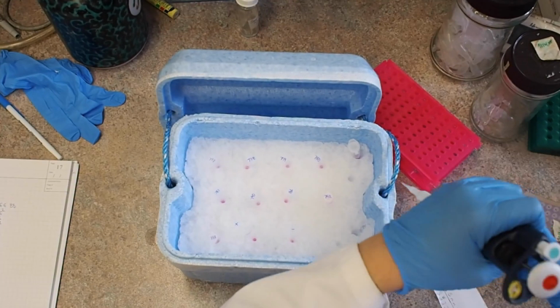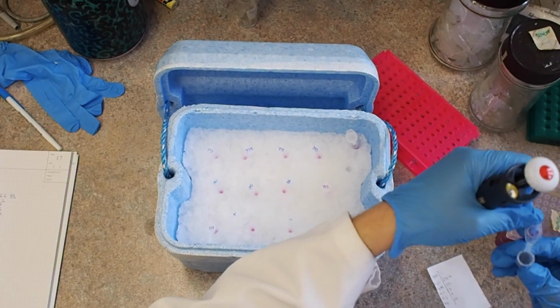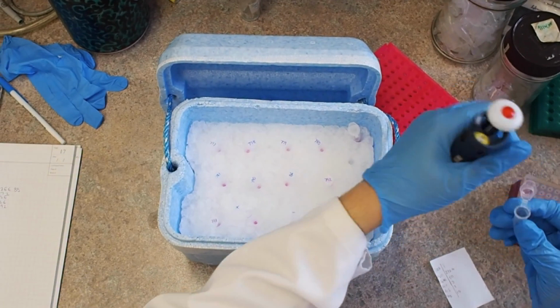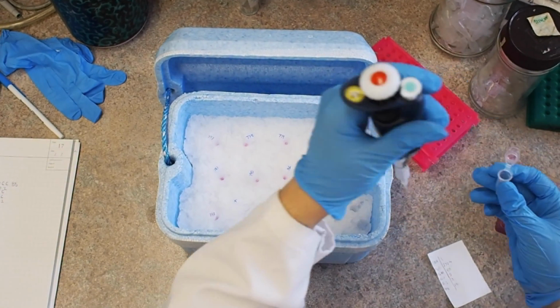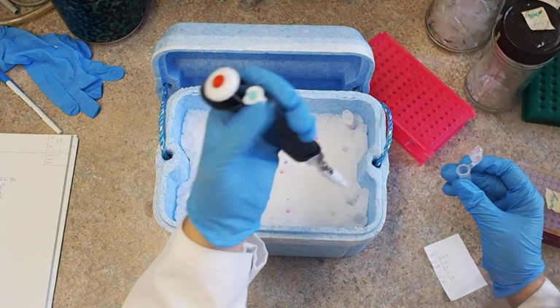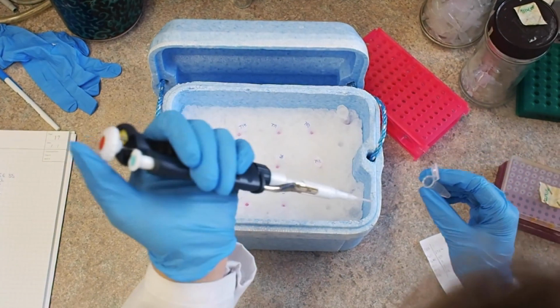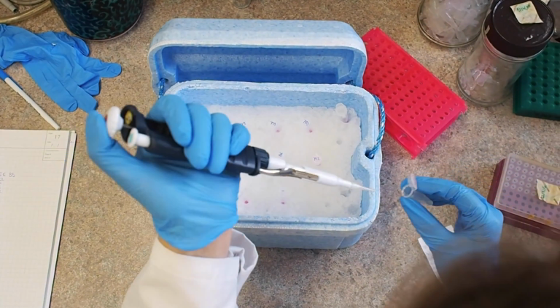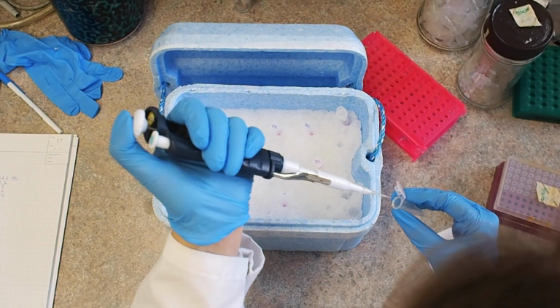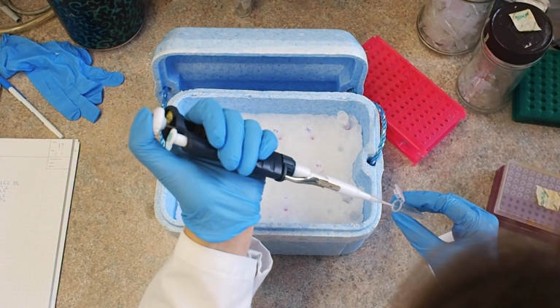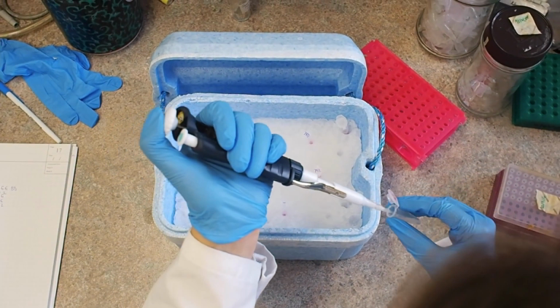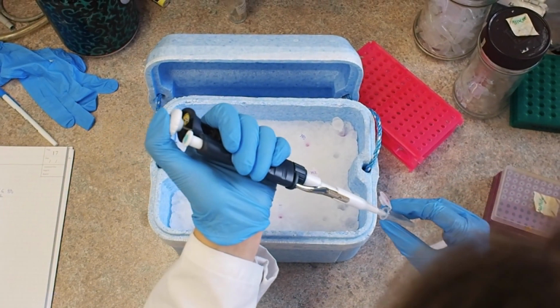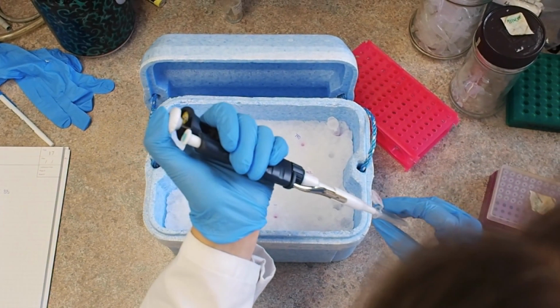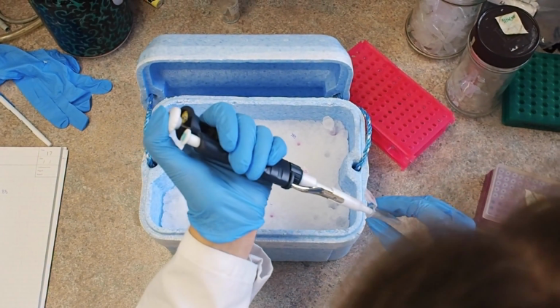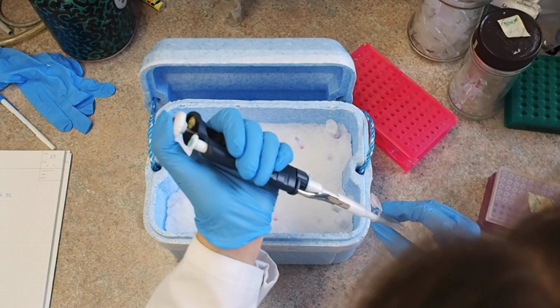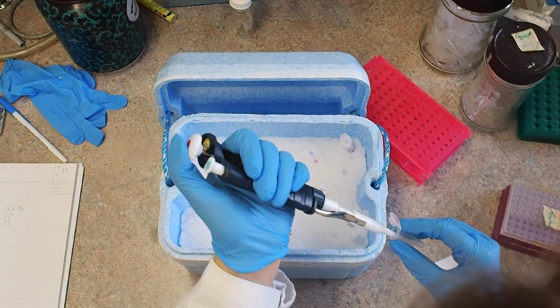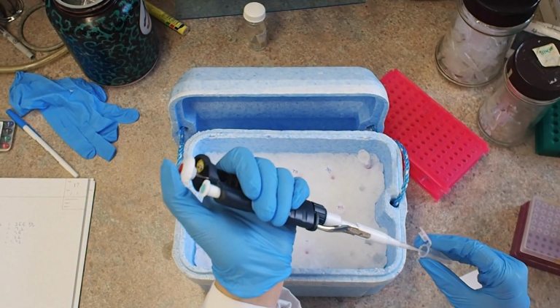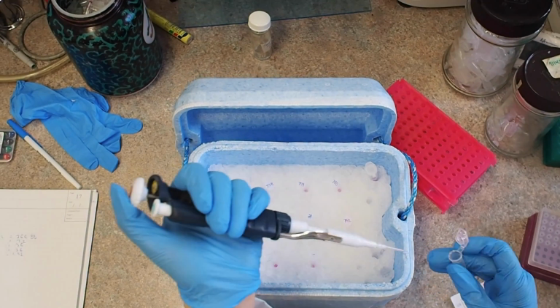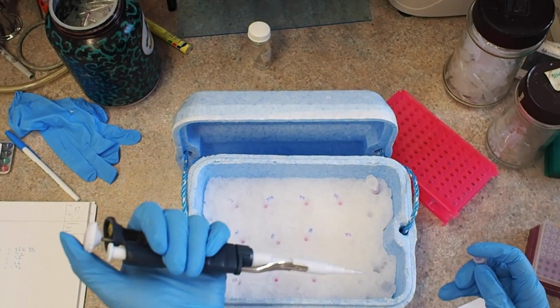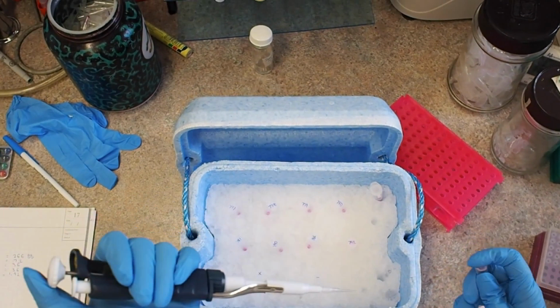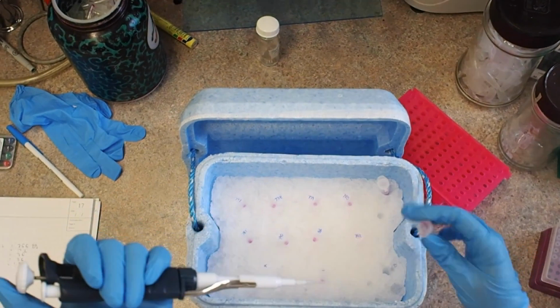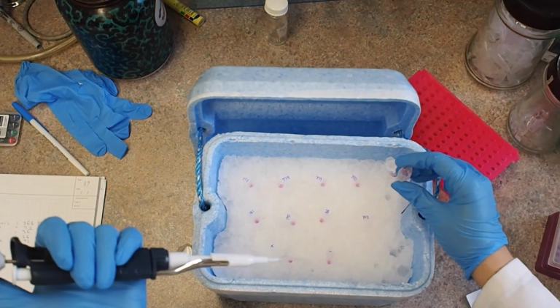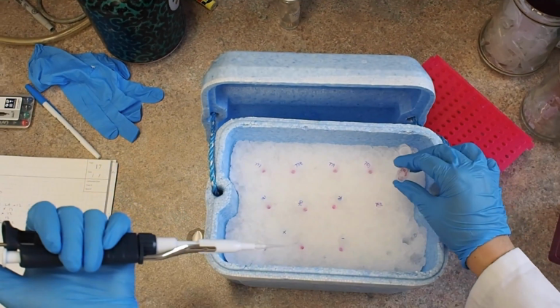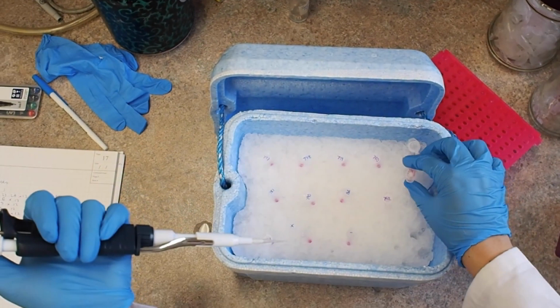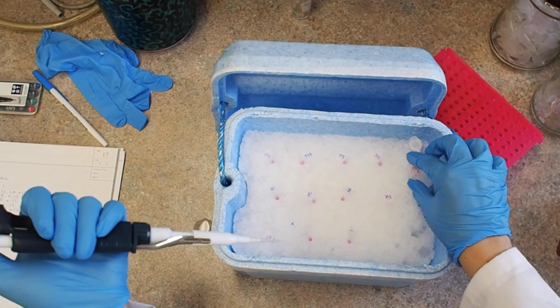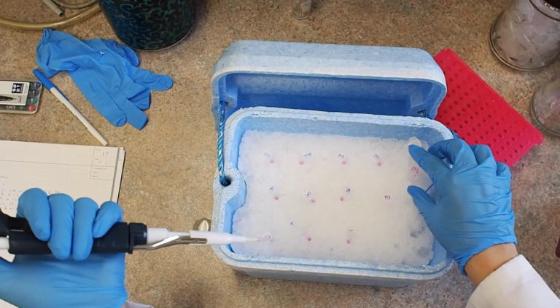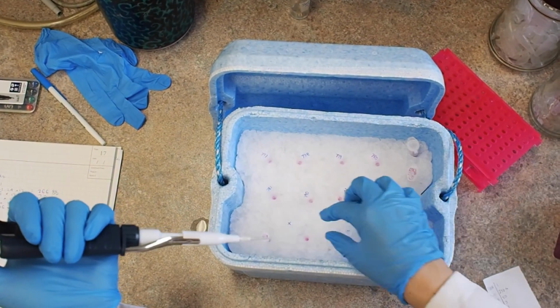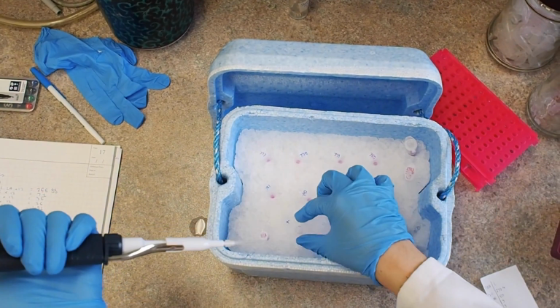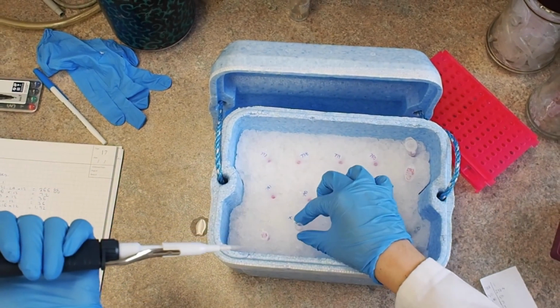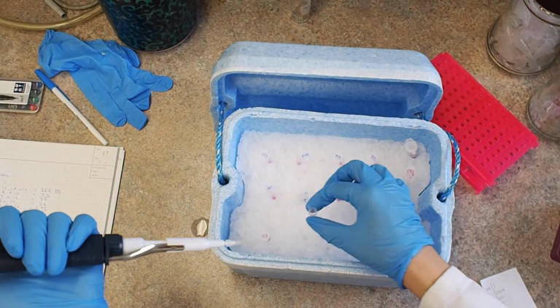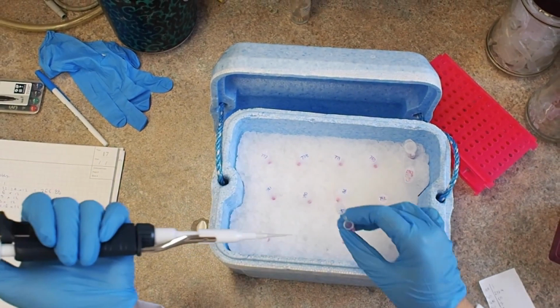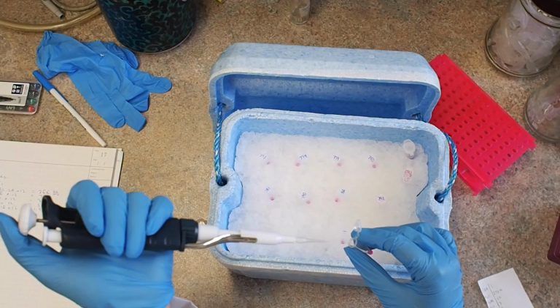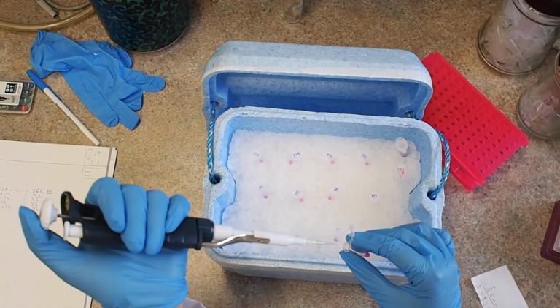We started from the Isolate2 RNA microkit to extract our RNA. We got excellent bioanalyzer and nanodrop readings indicating excellent quality RNA.